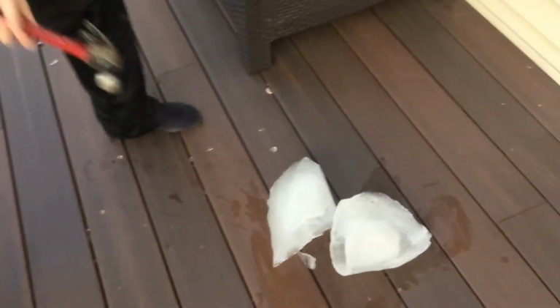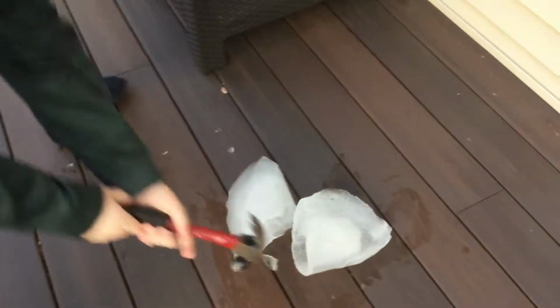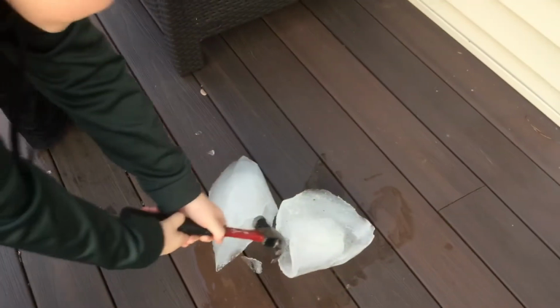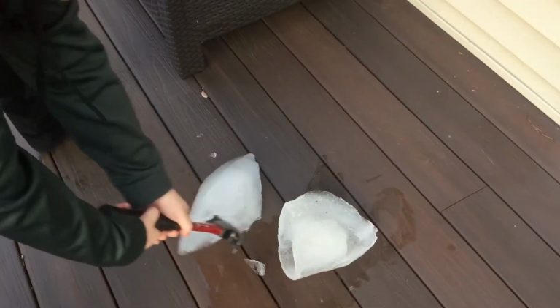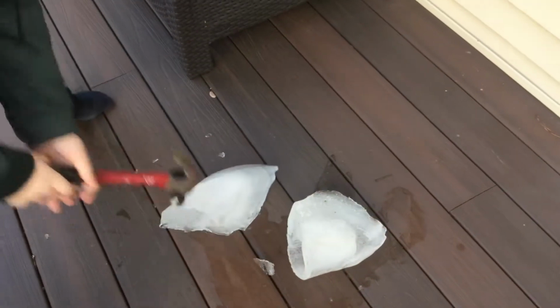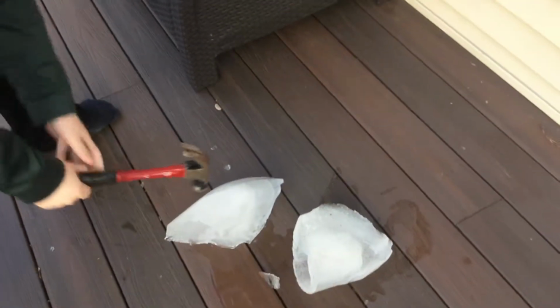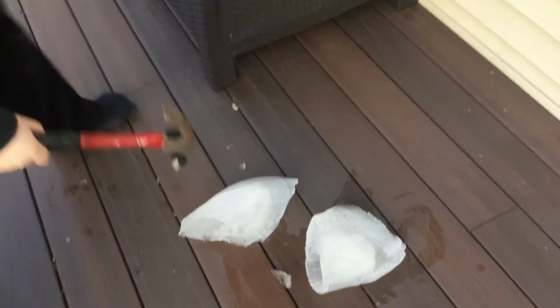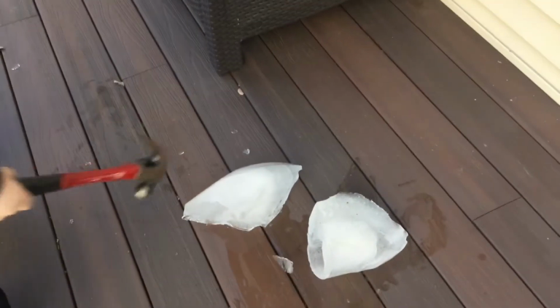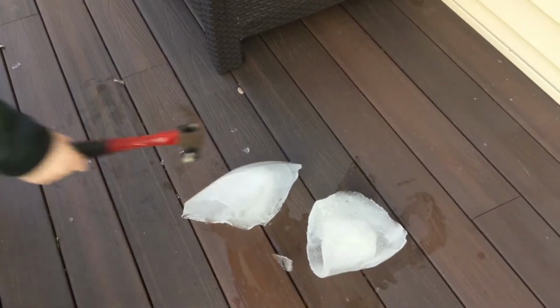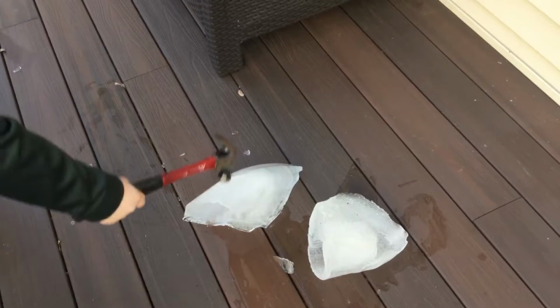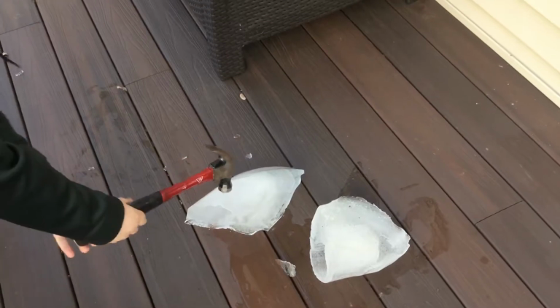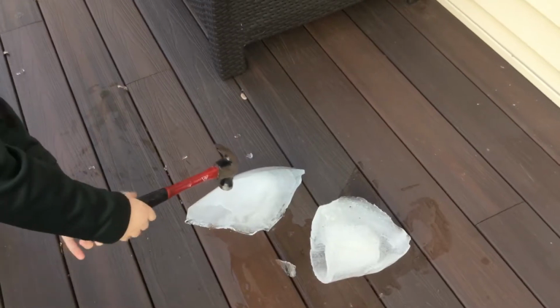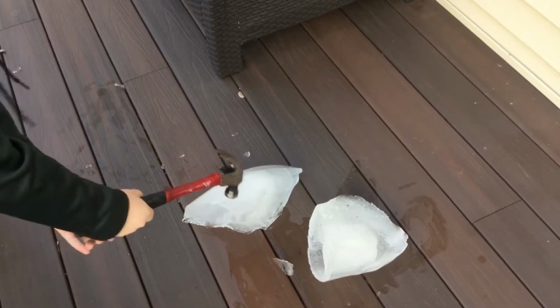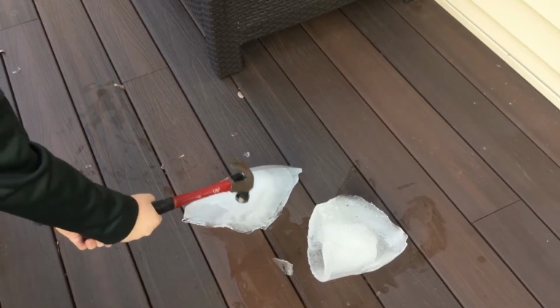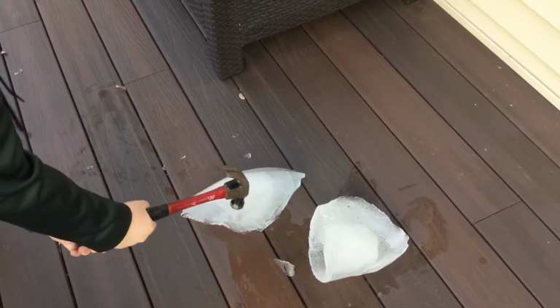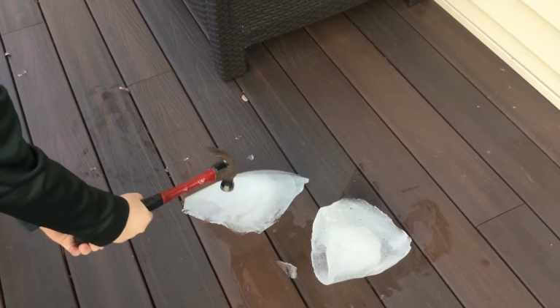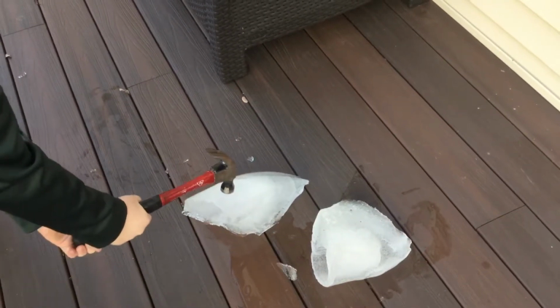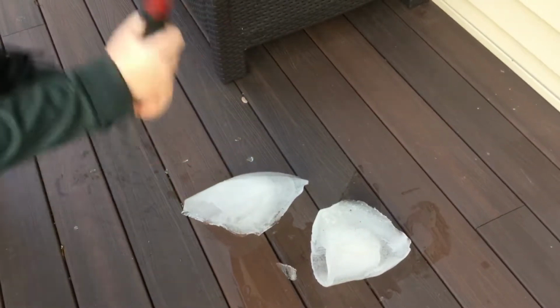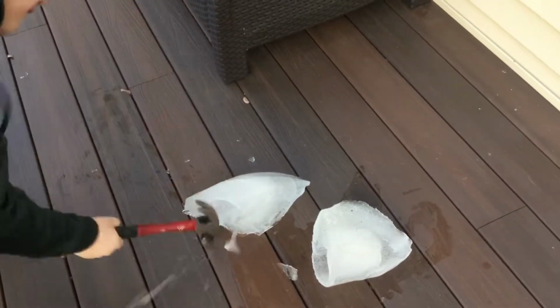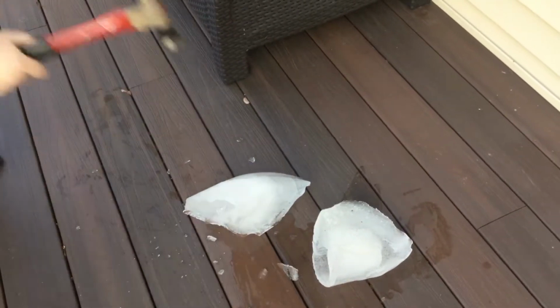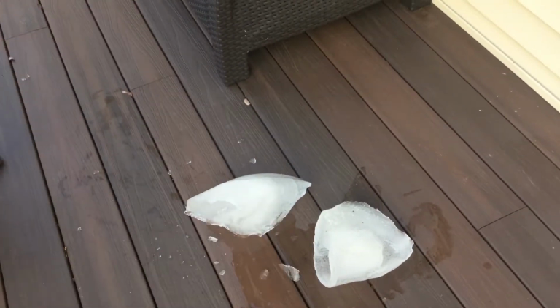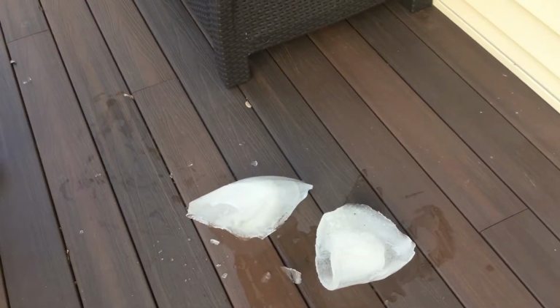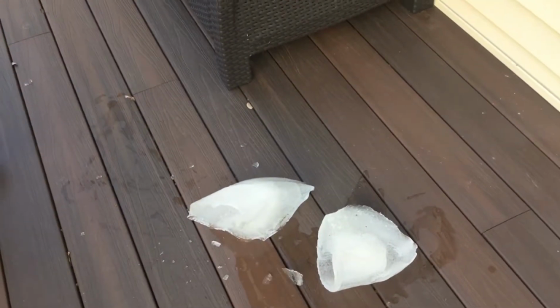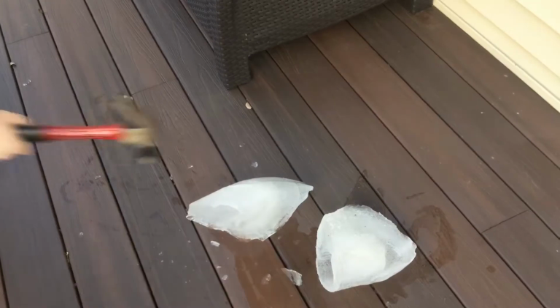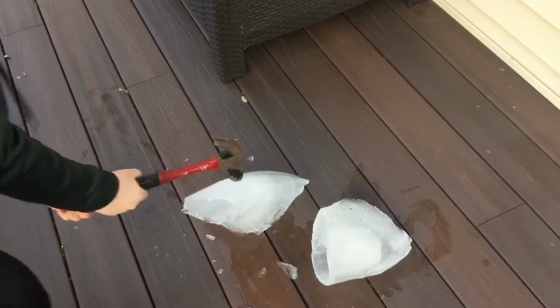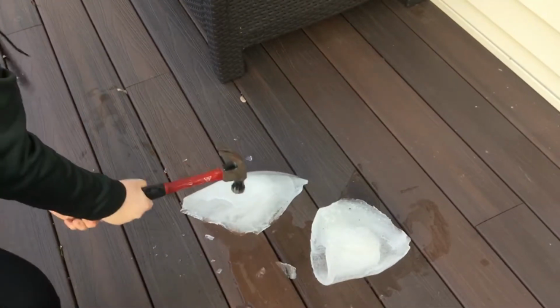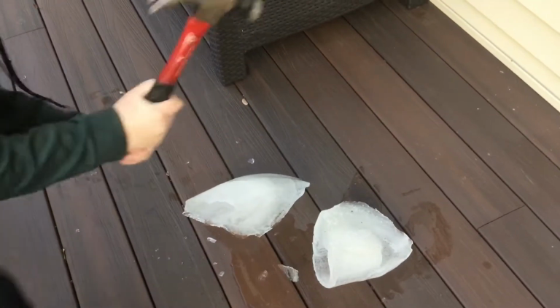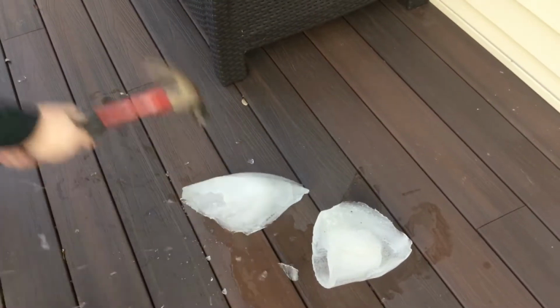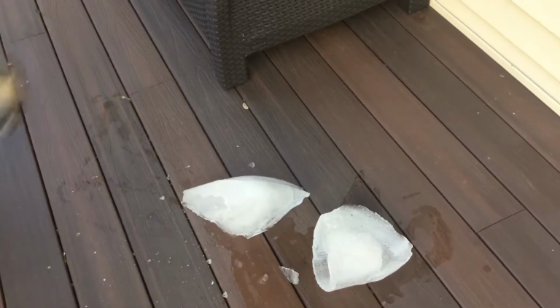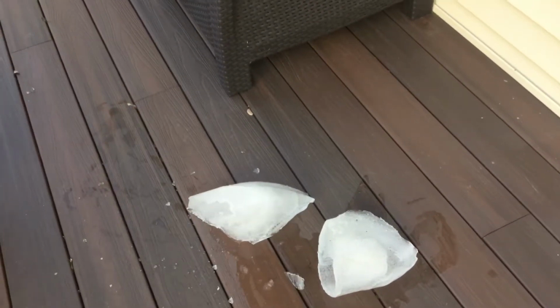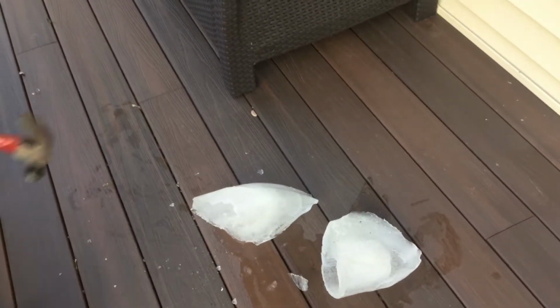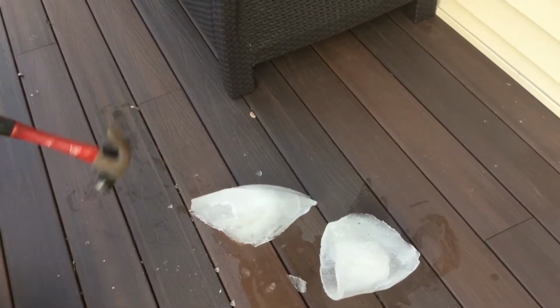It's hollow so it shouldn't be that hard to break. Step in a puddle. Ready? Three. Two. Oh that just broke off. One more. Don't hit the top.